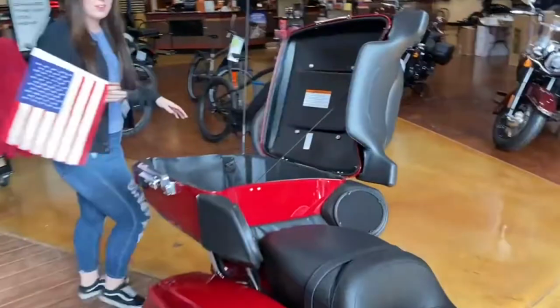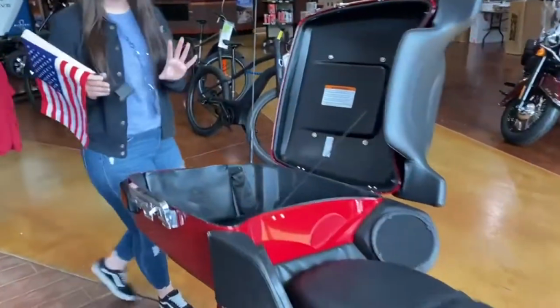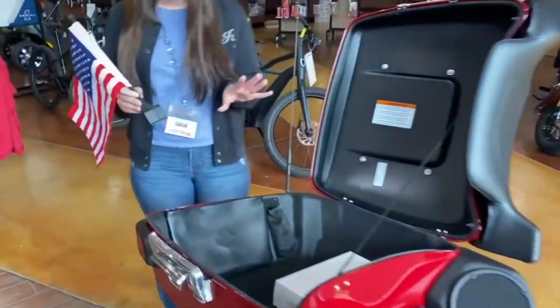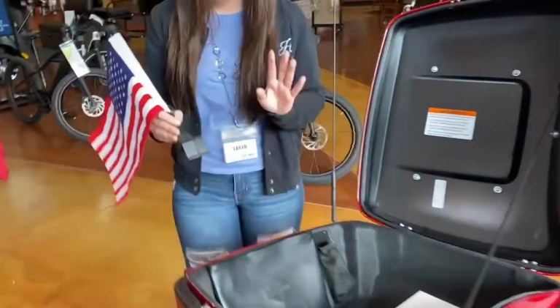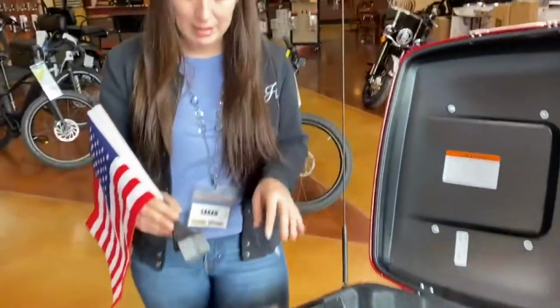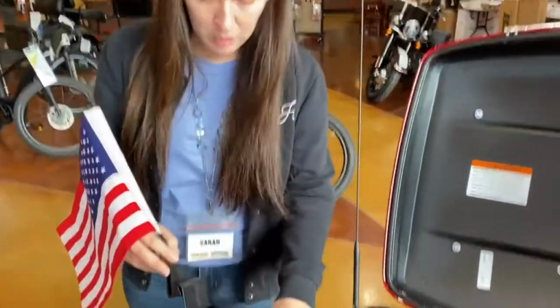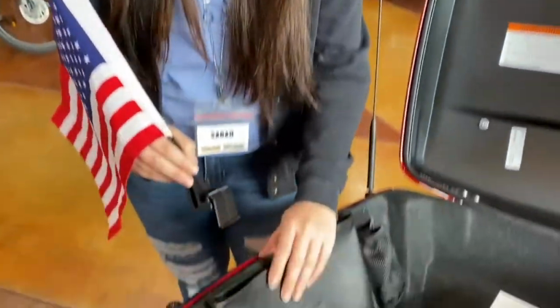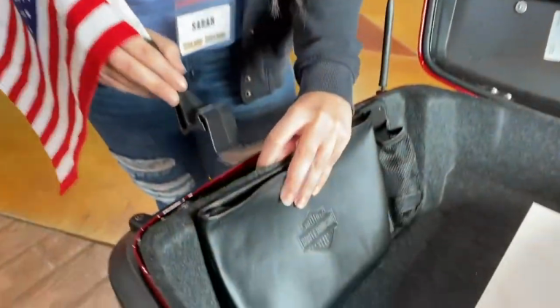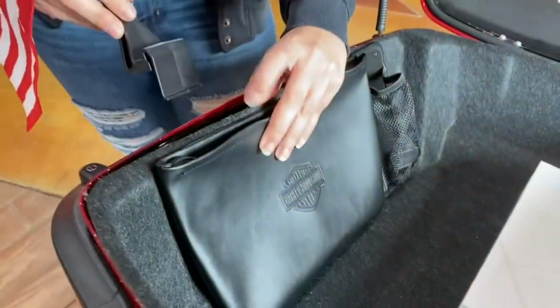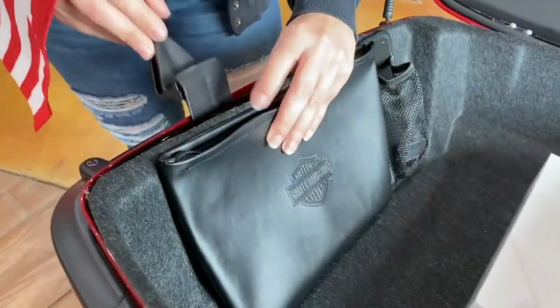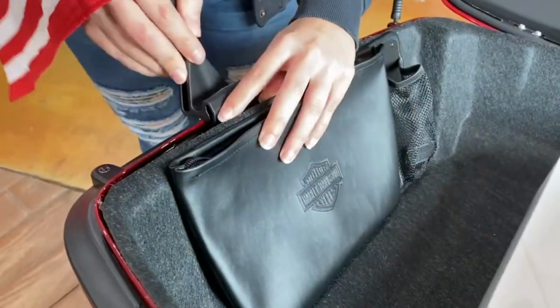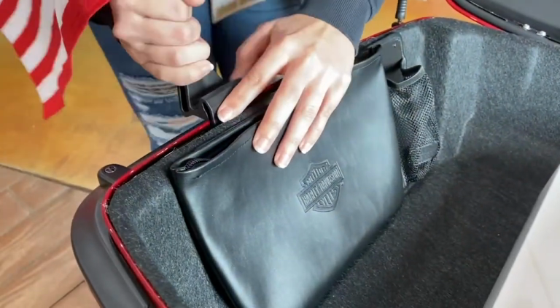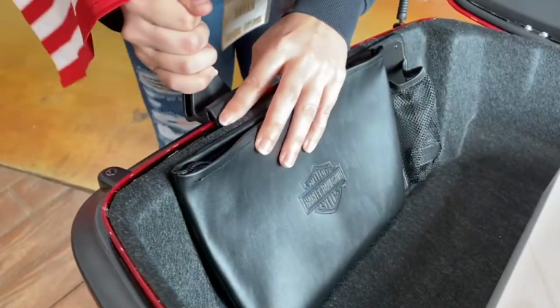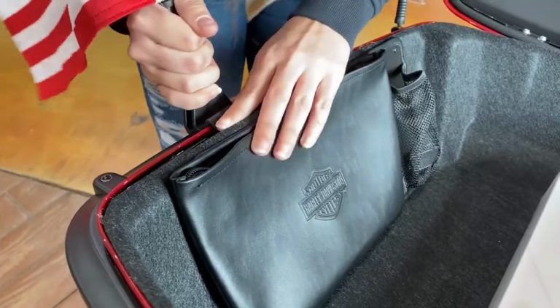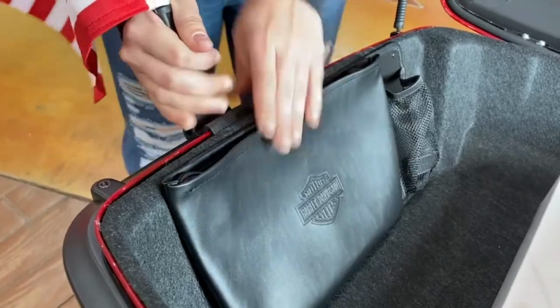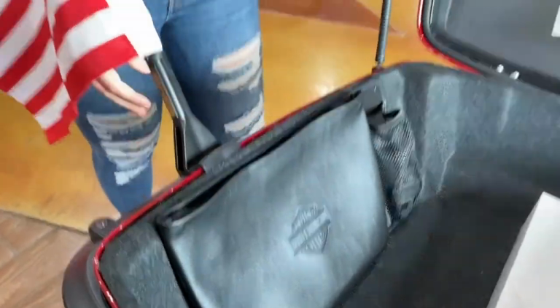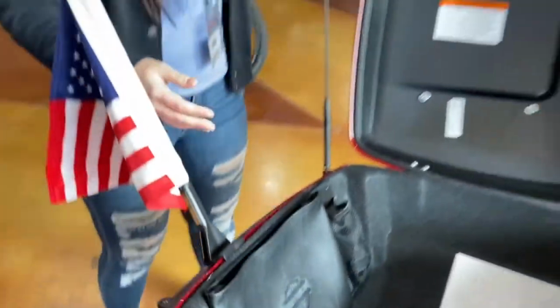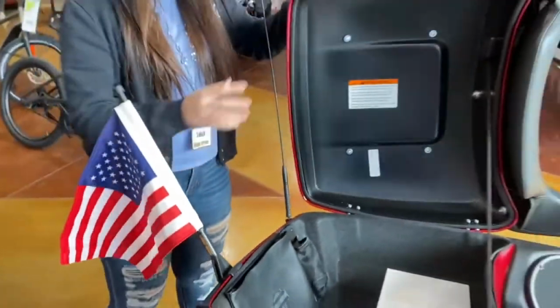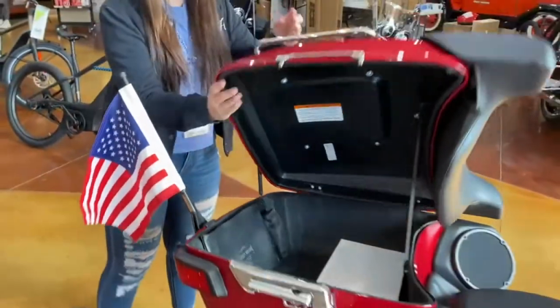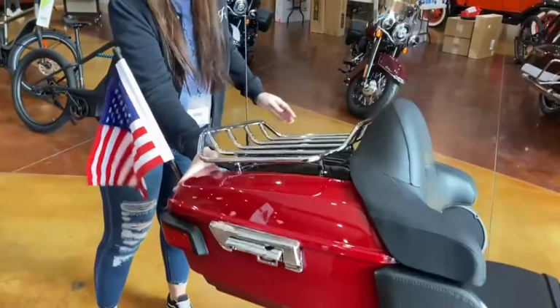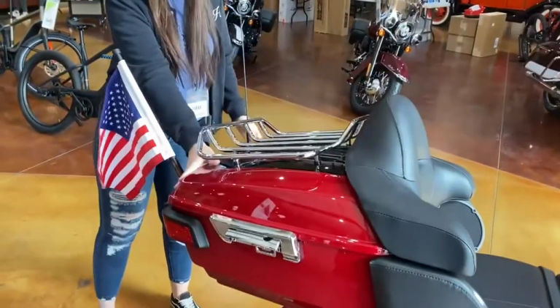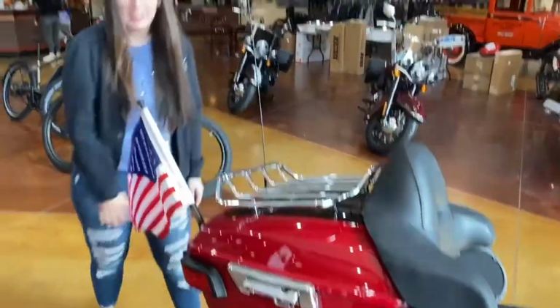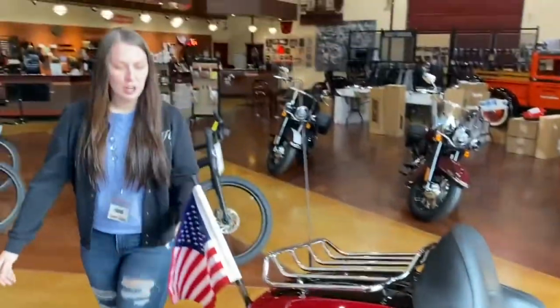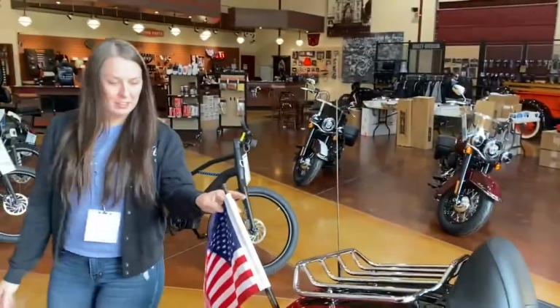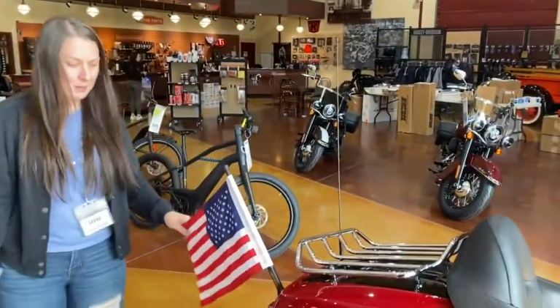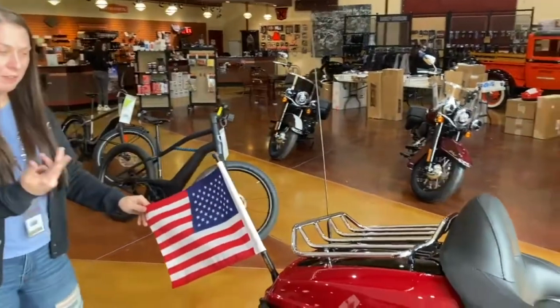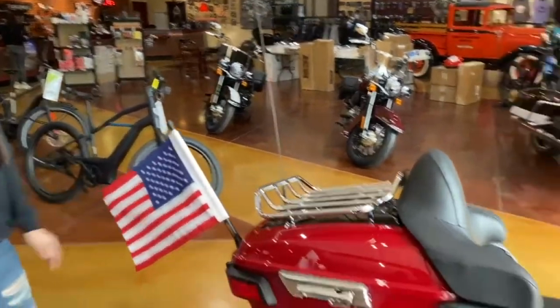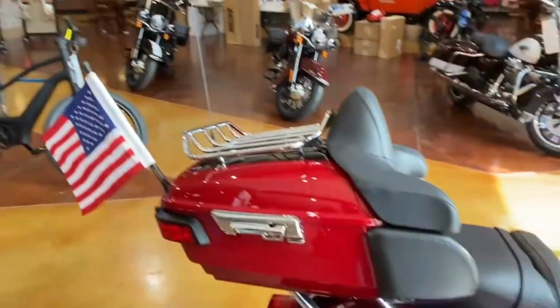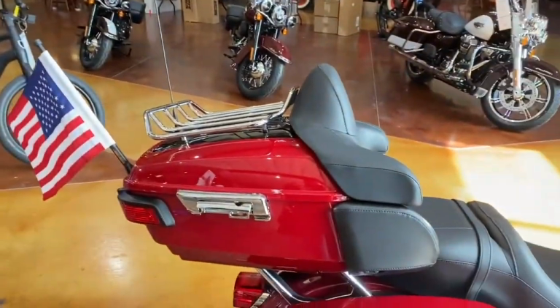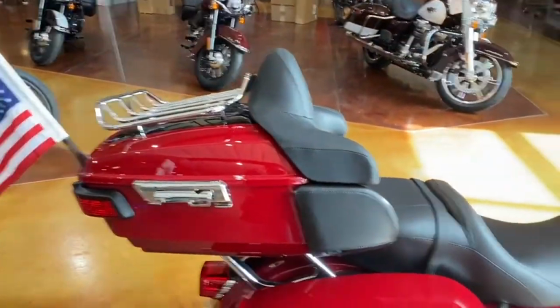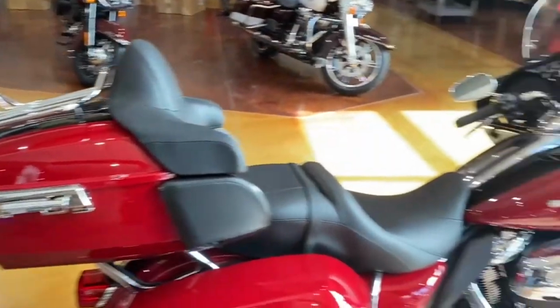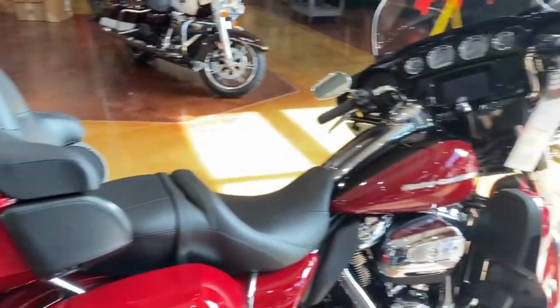This guy is just gonna mount right to your tour pack. You're gonna lift up that lining a little bit, slap her right on in there, and then close the lid and you're ready. You can show off your patriotism, get ready for Fourth of July — you're all good to go.